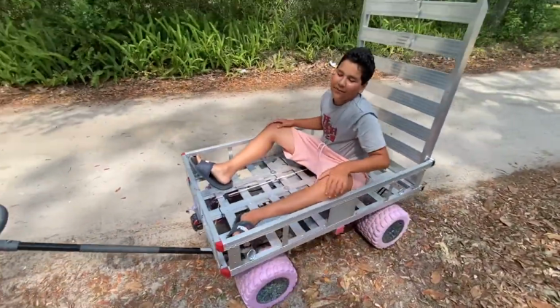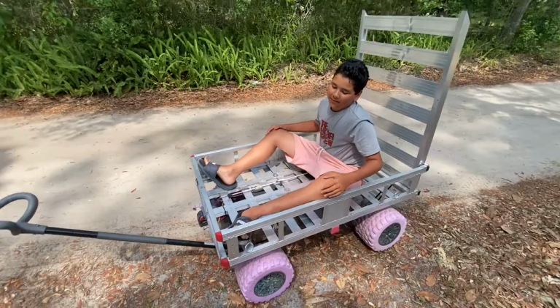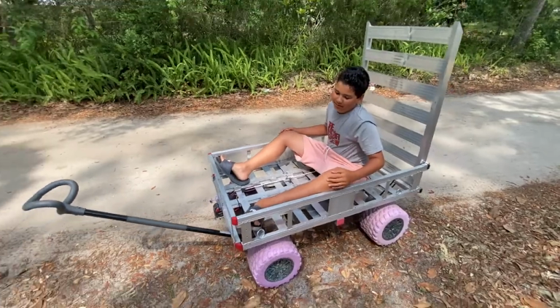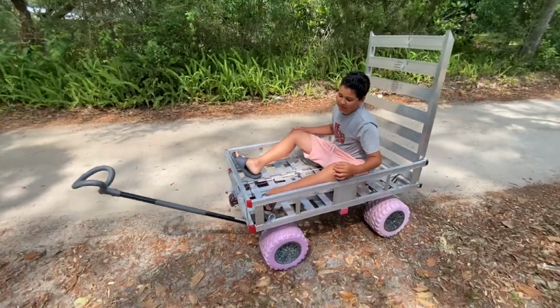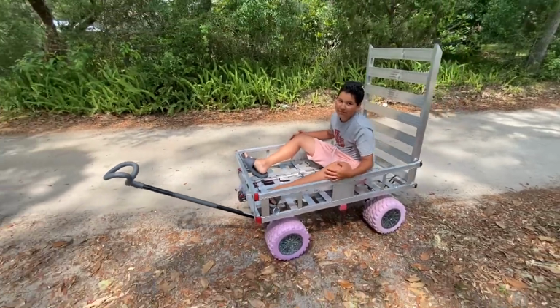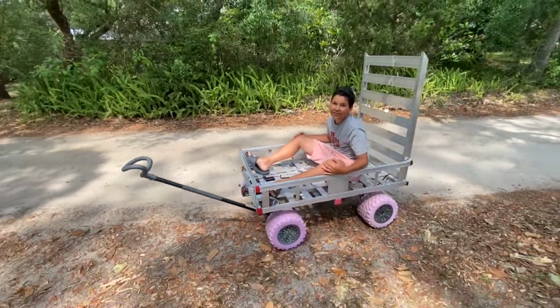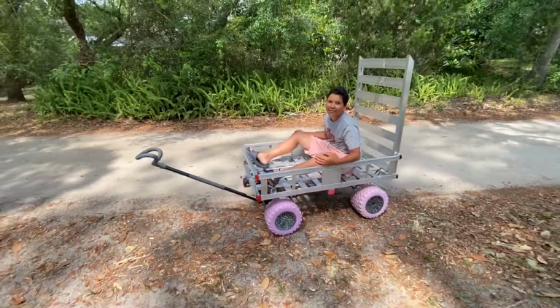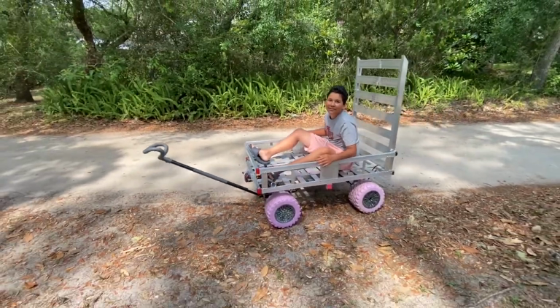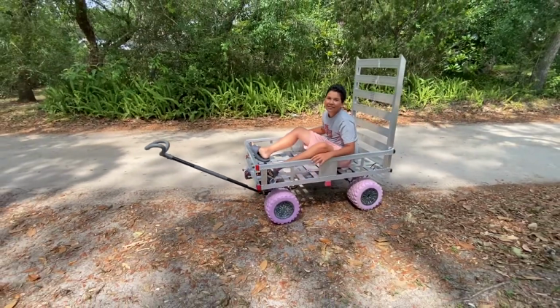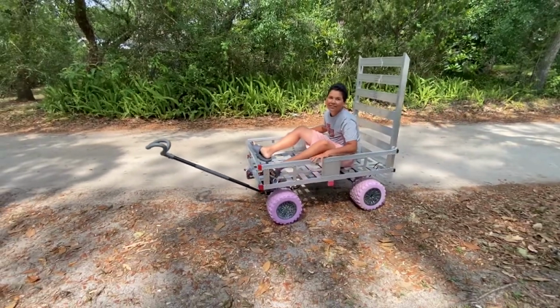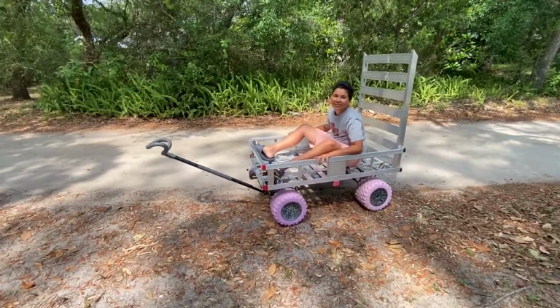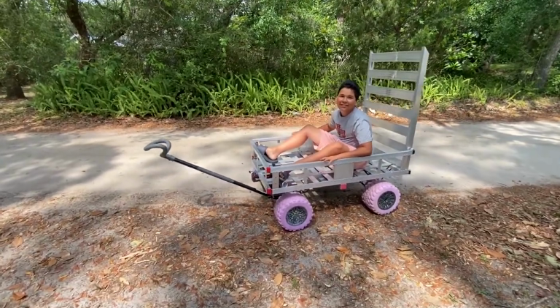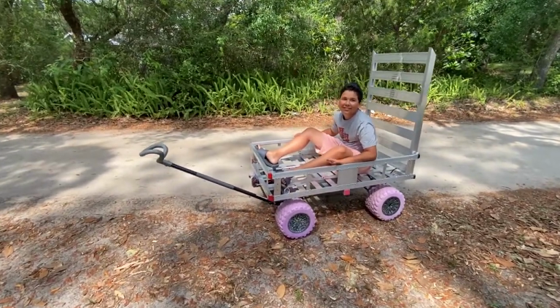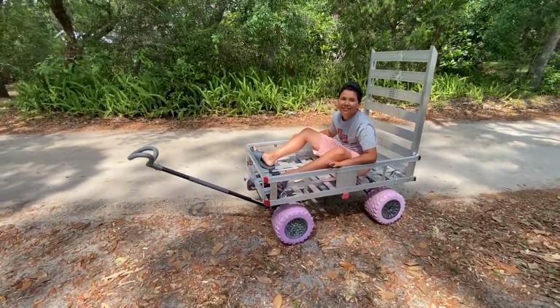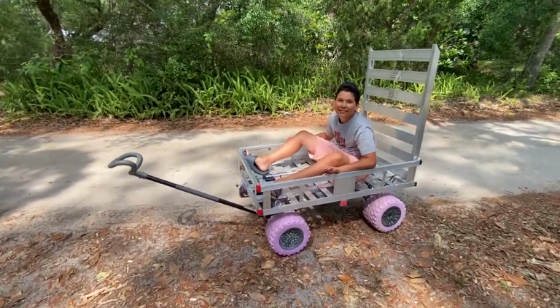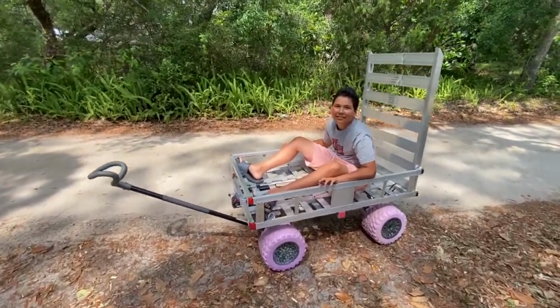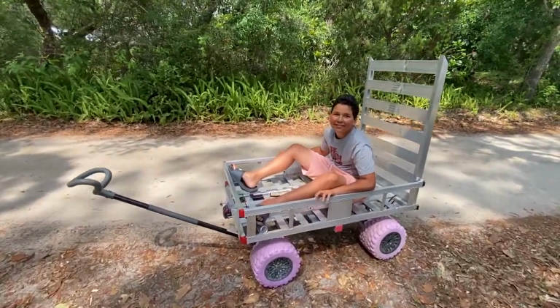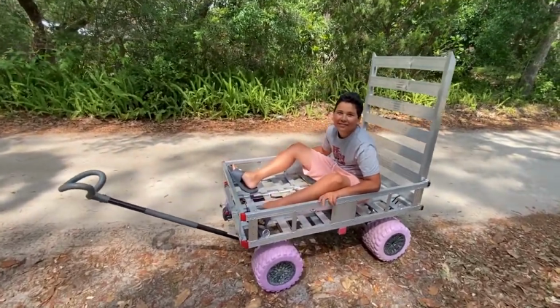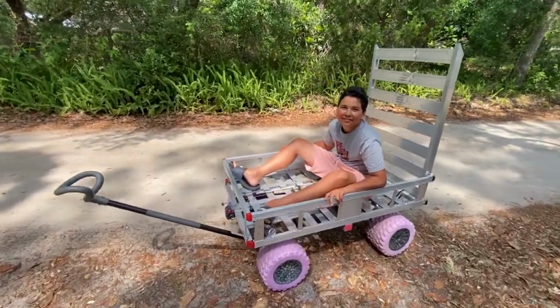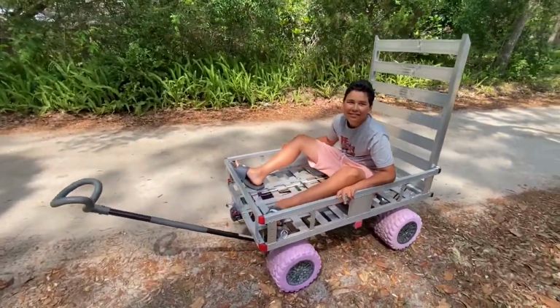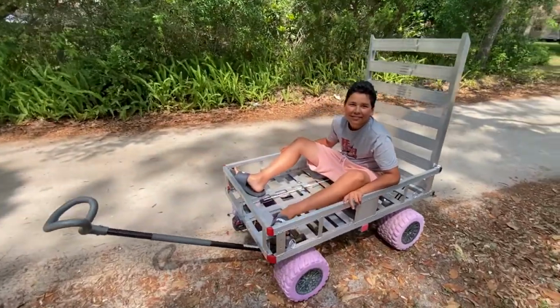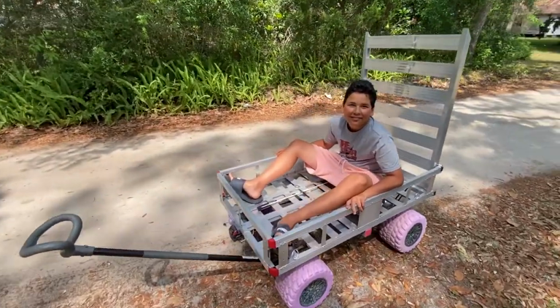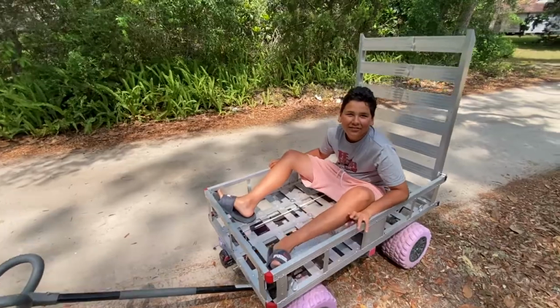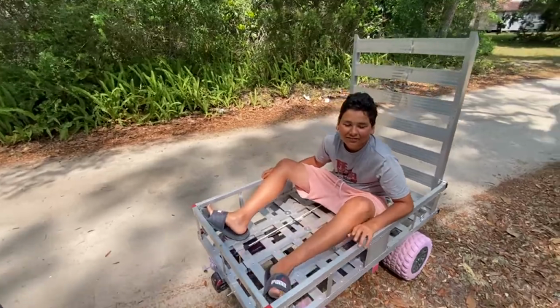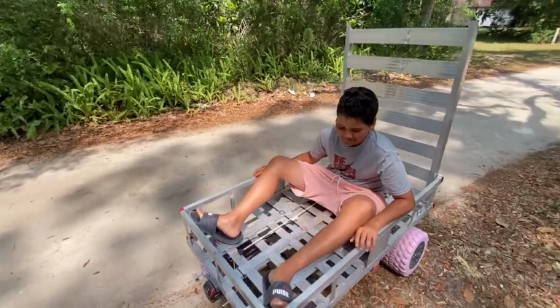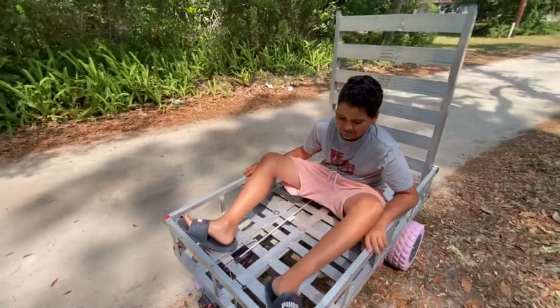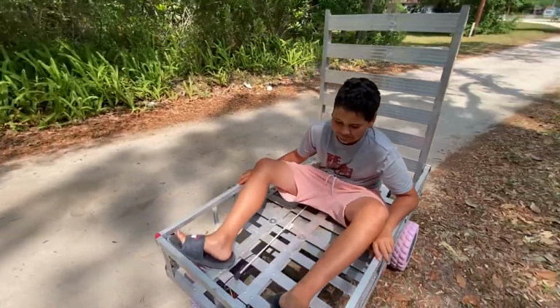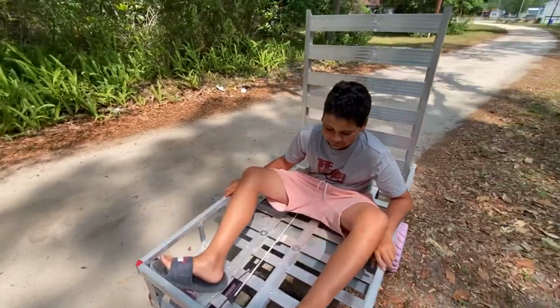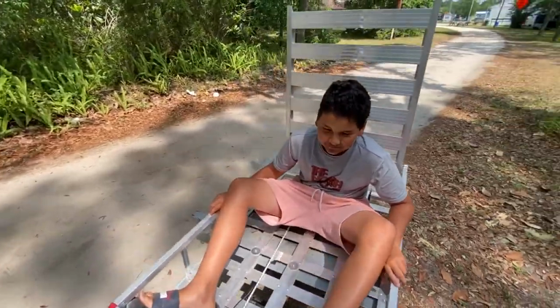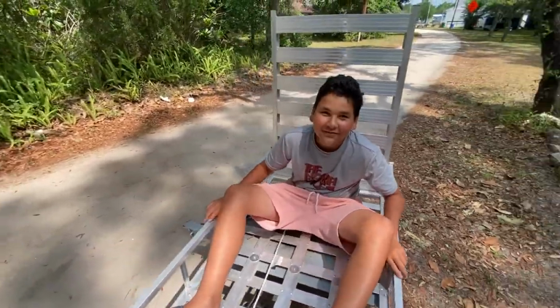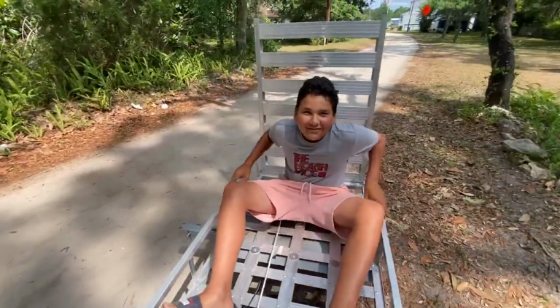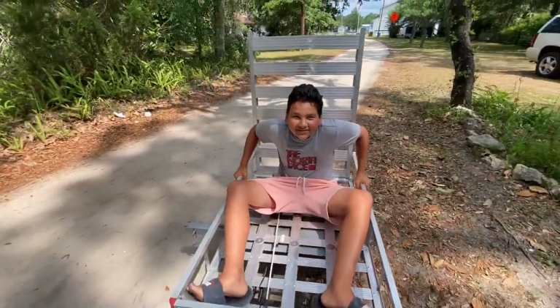Total cost with the Power Wheels being free is probably around 300 bucks. There you go, Madden. Good job.